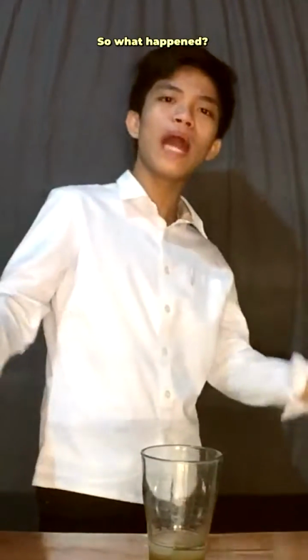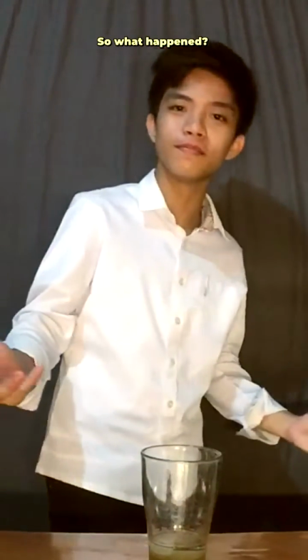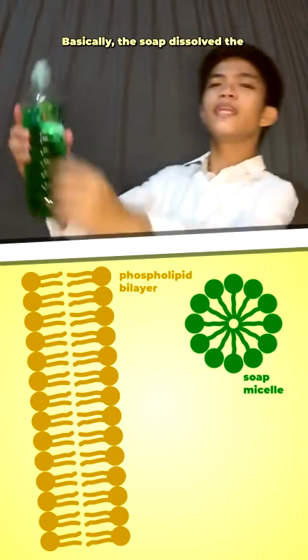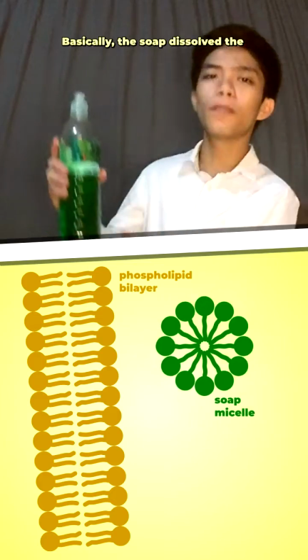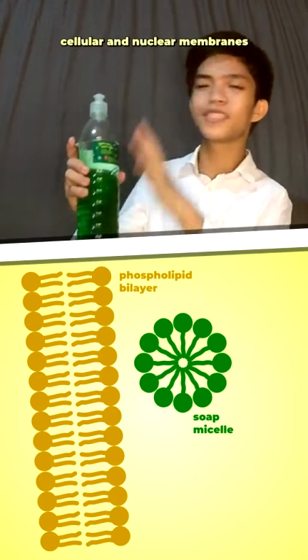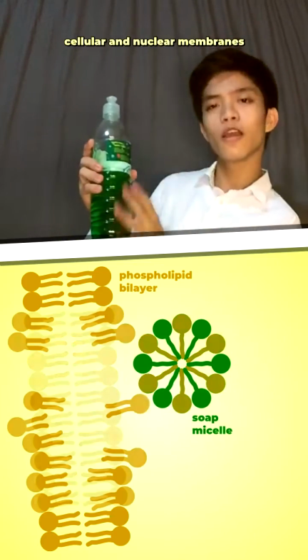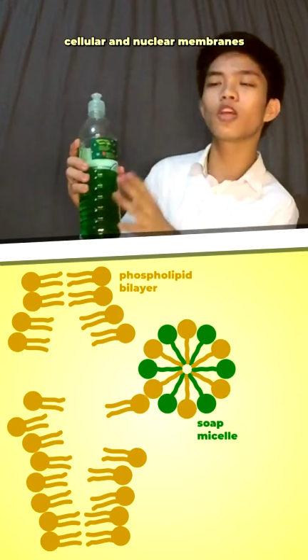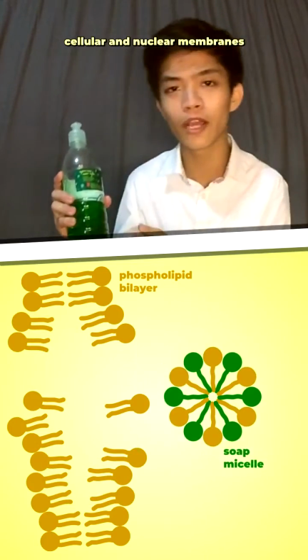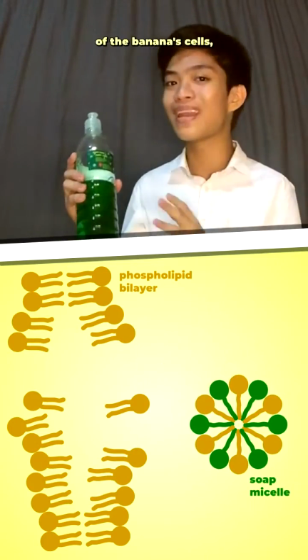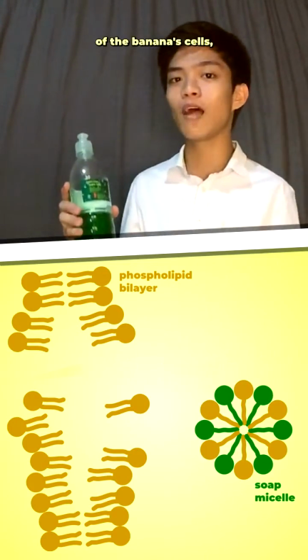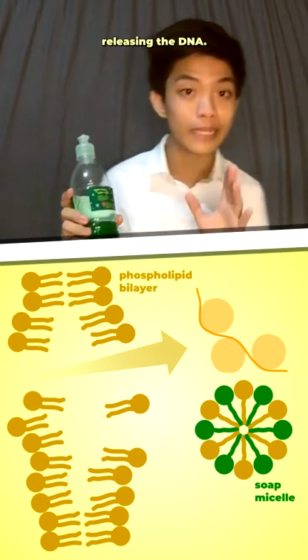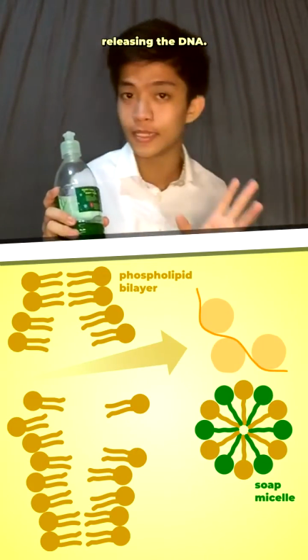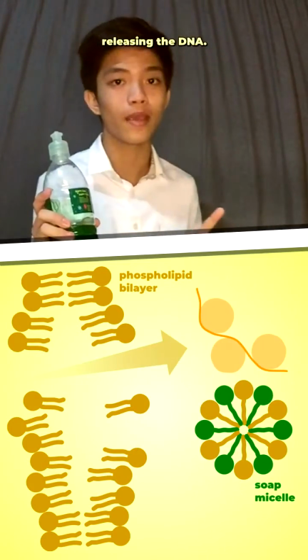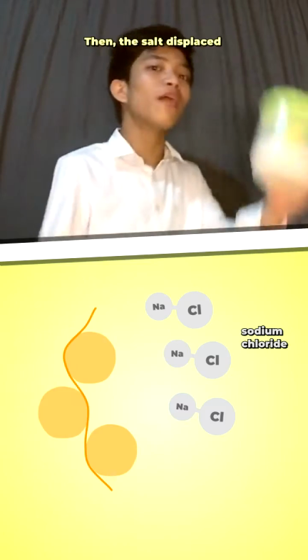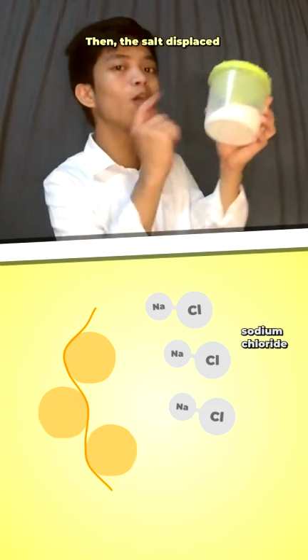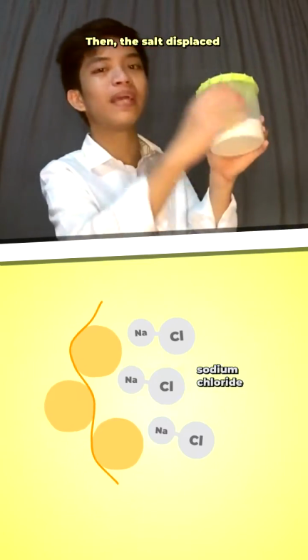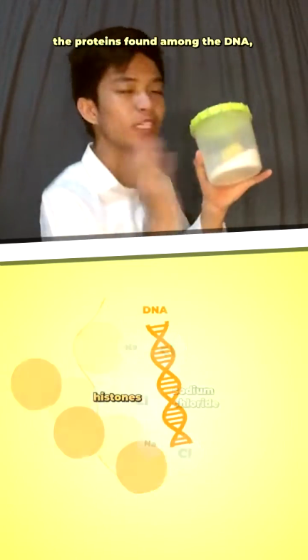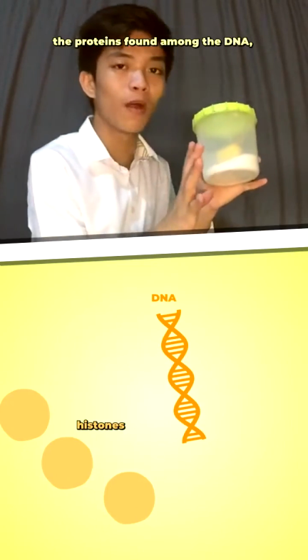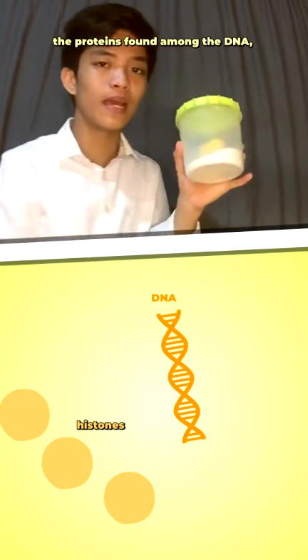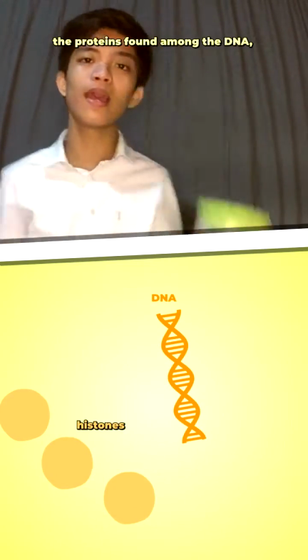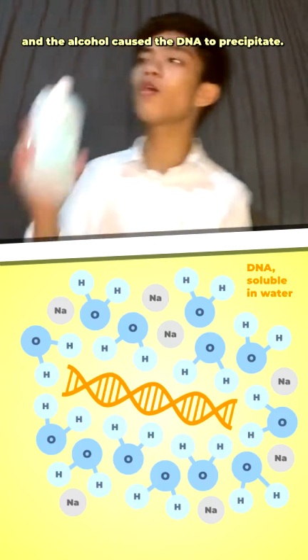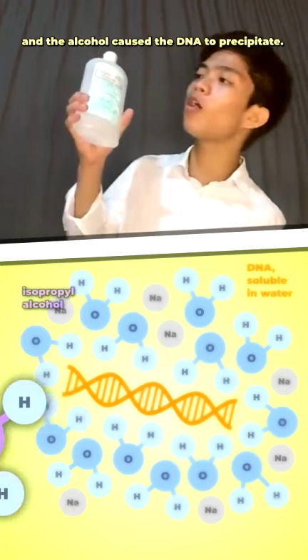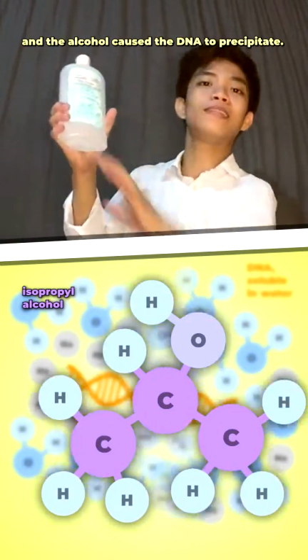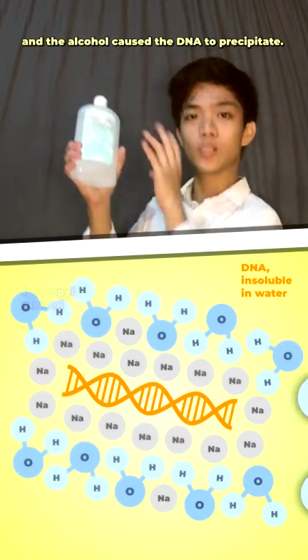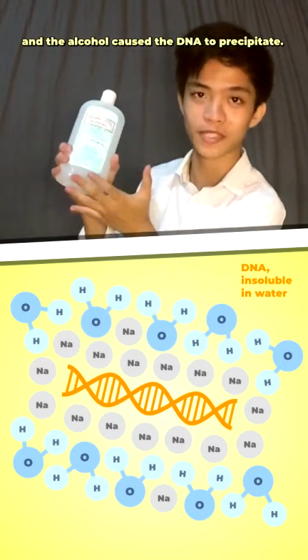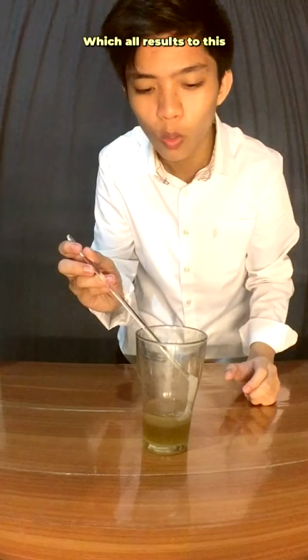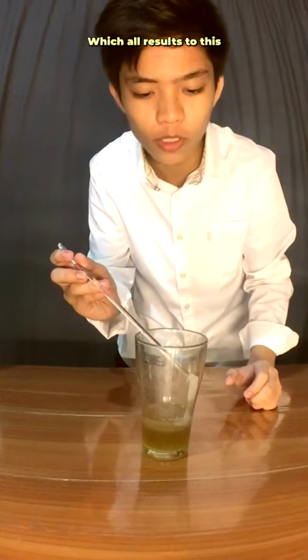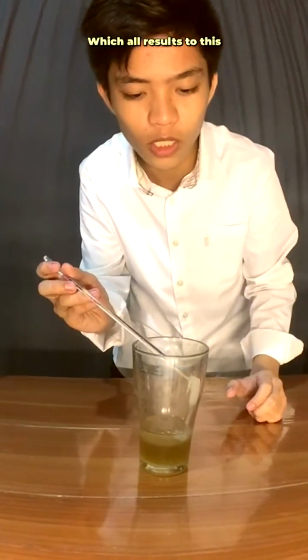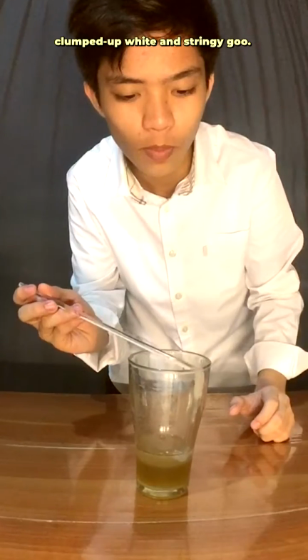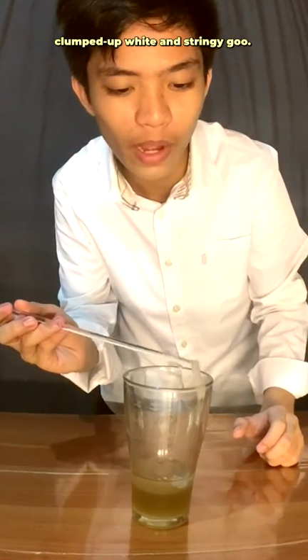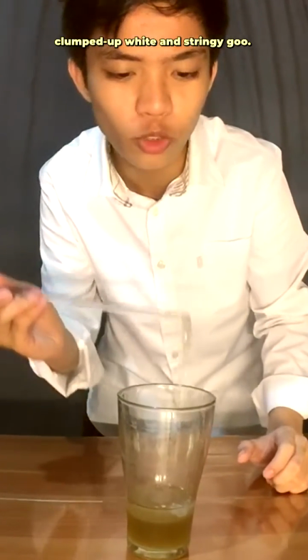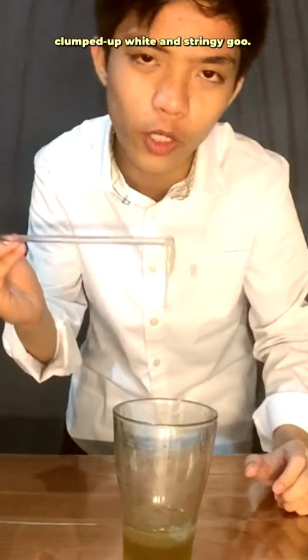So what happened? Basically, the soap disrupts the cellular and nuclear membranes of the banana cells, releasing the DNA. Then, the salt displaces the proteins found among the DNA, and the alcohol causes the DNA to precipitate, which all results in this clumped-up white and stringy goo.